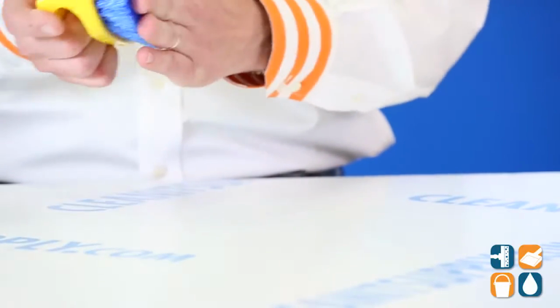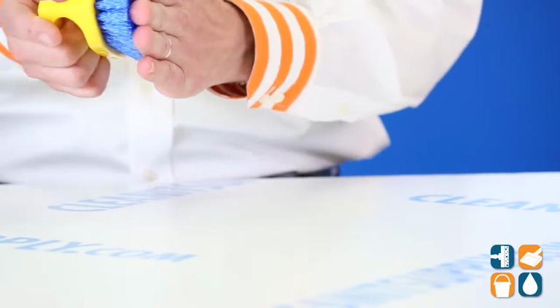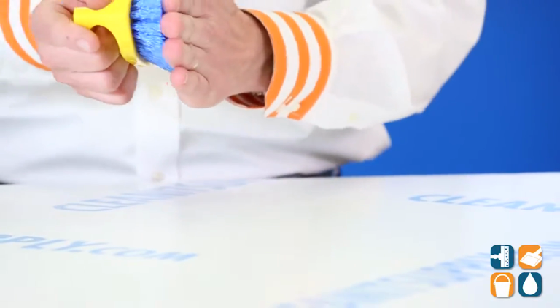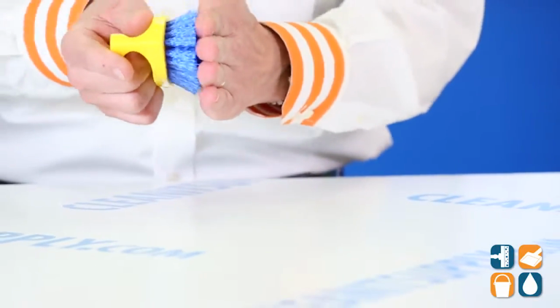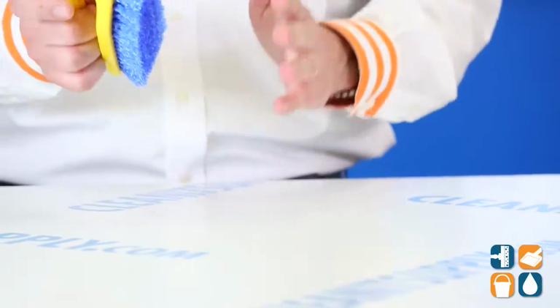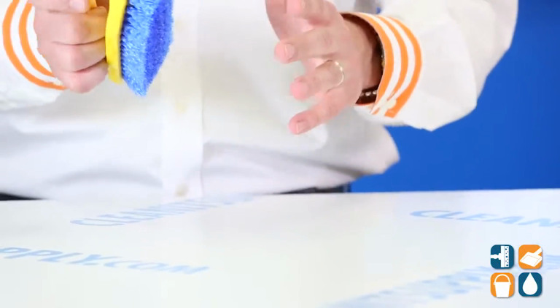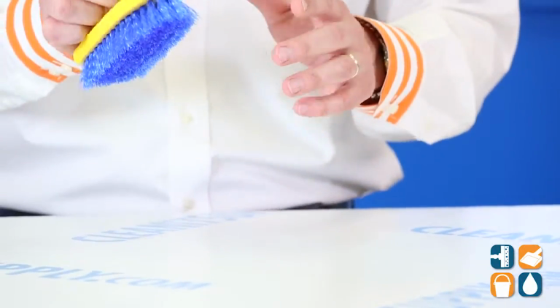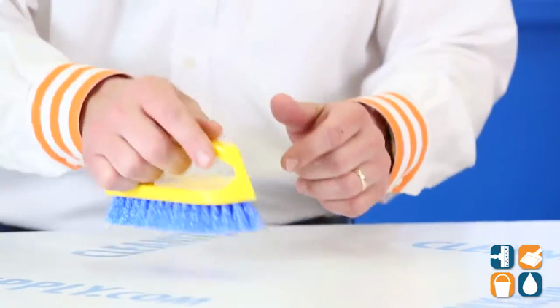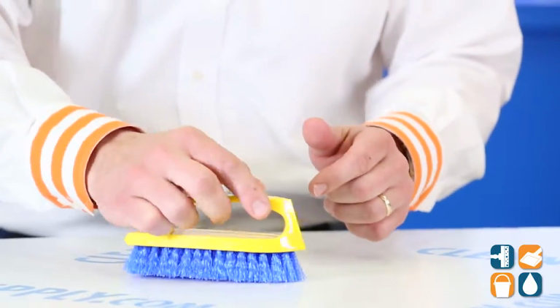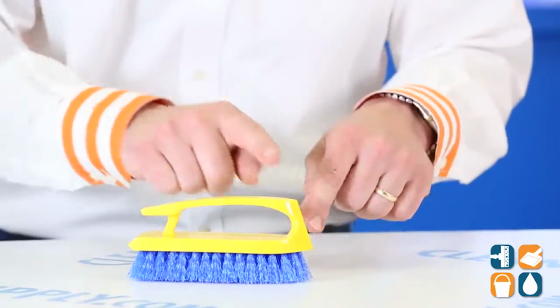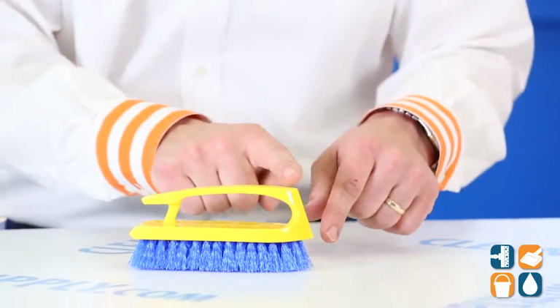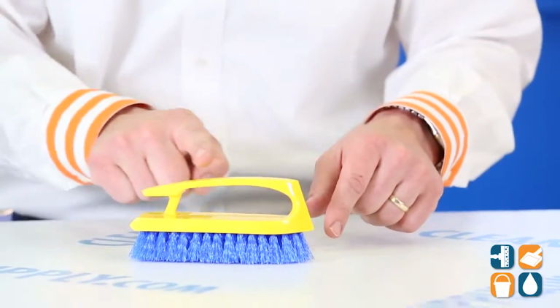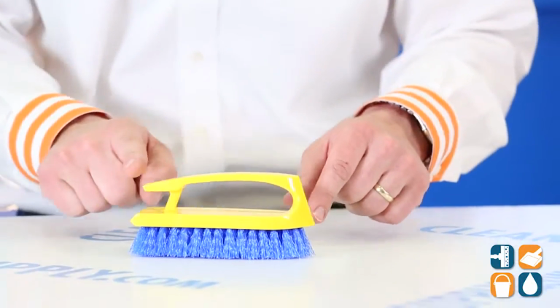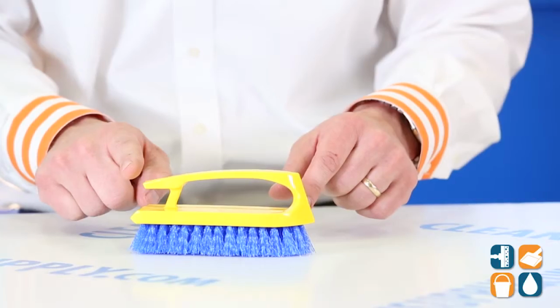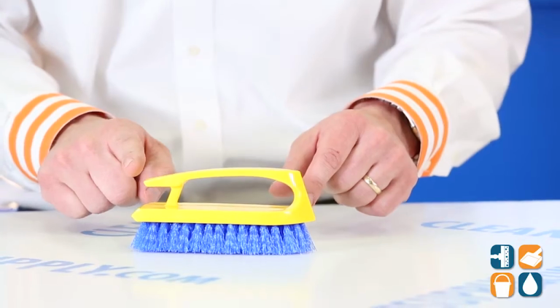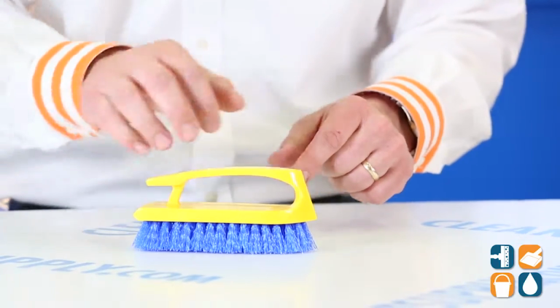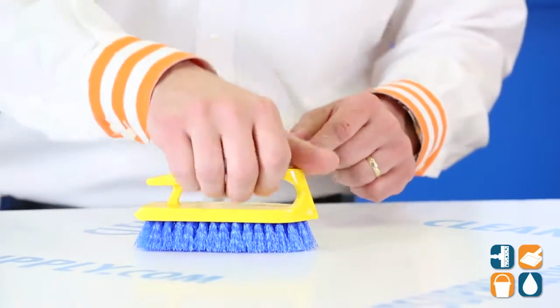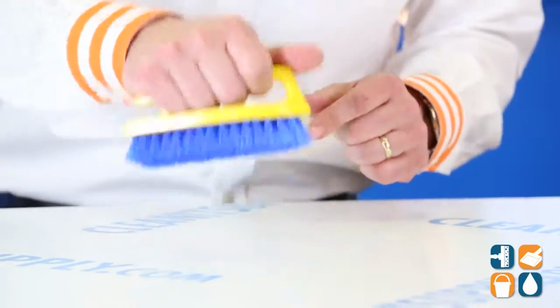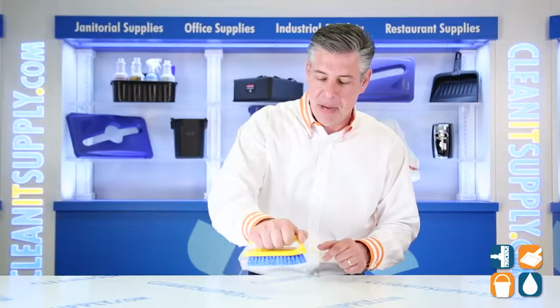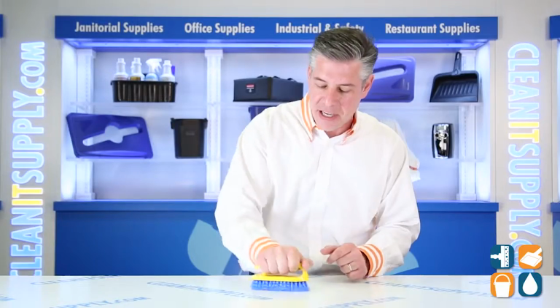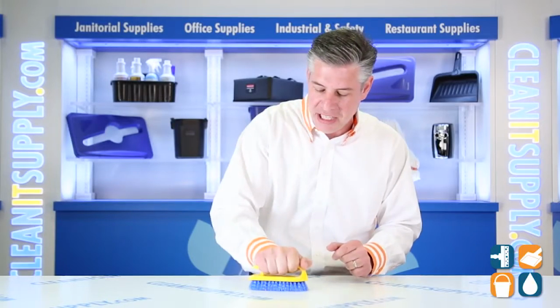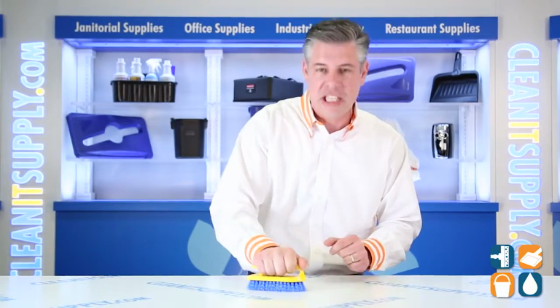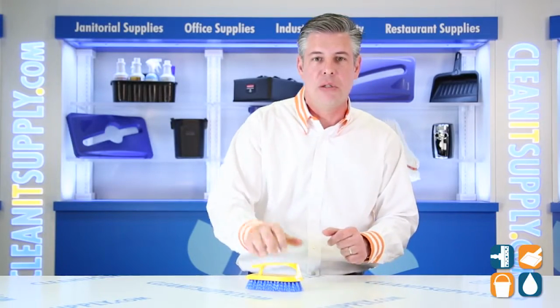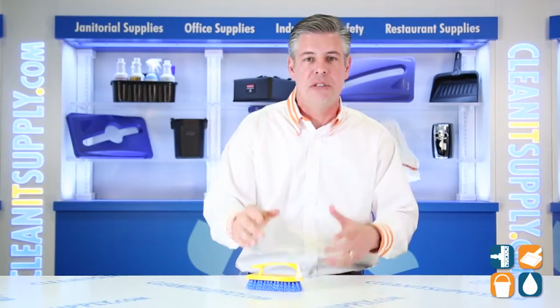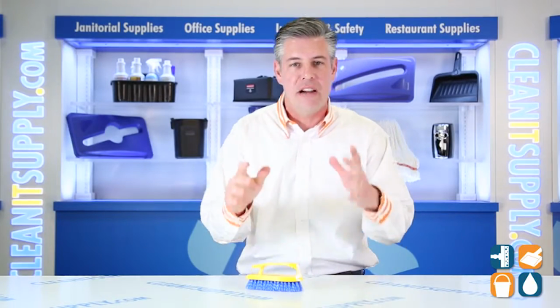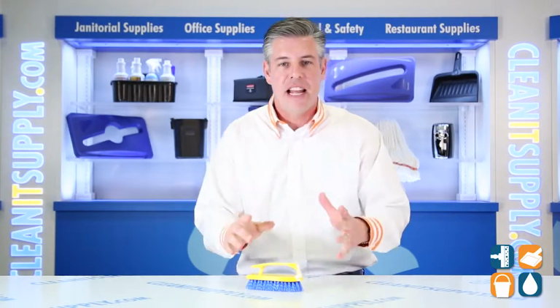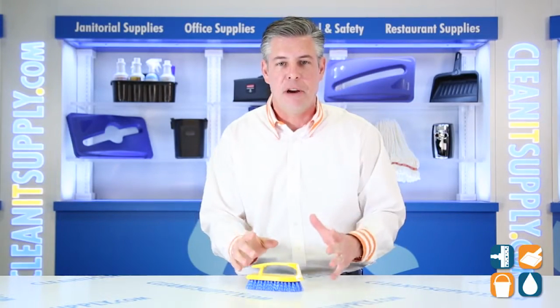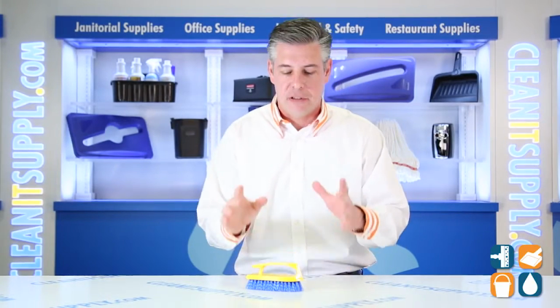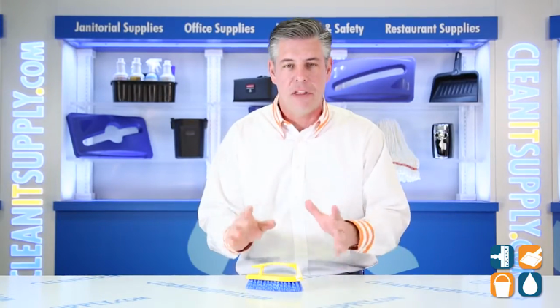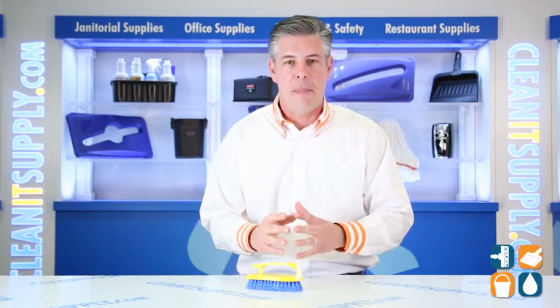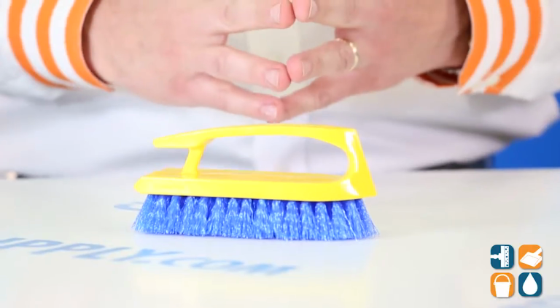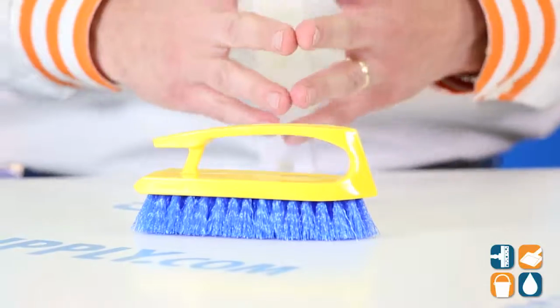It's a great sturdy bristle. This molded-in handle gives you a powerful, ergonomic grip. I got big hands, so it's easy to hold on to there. That's perfect. Well thought out by Rubbermaid Commercial.